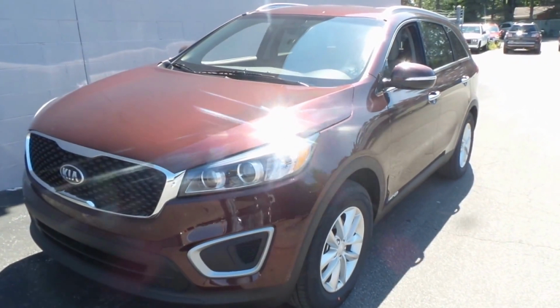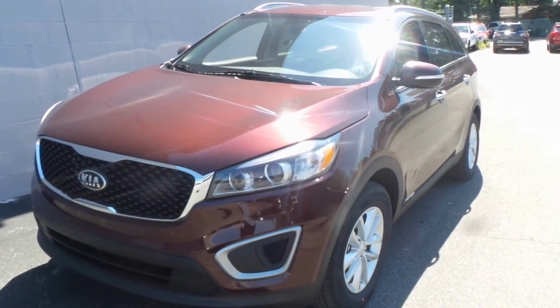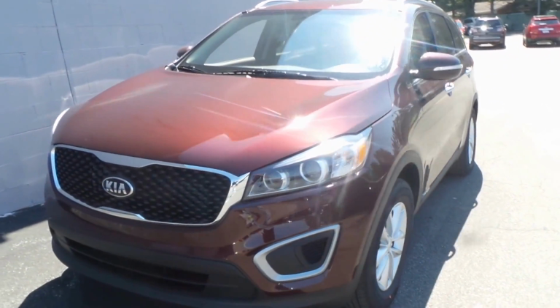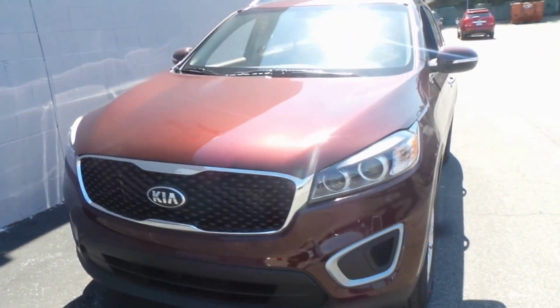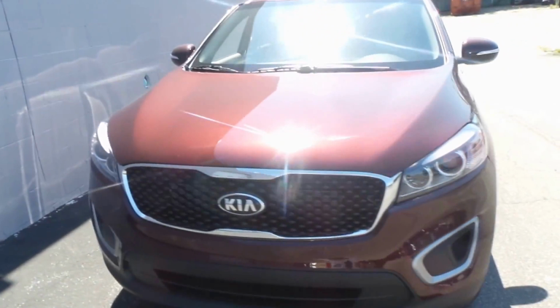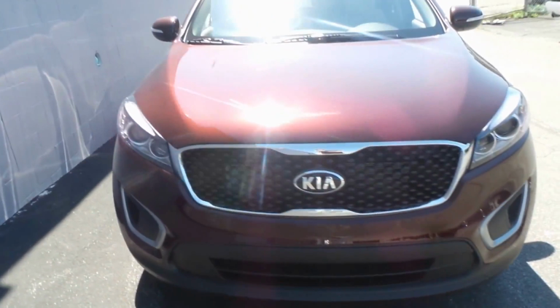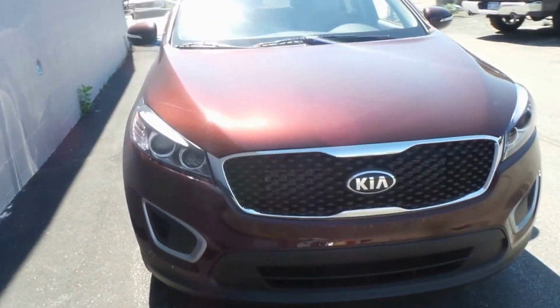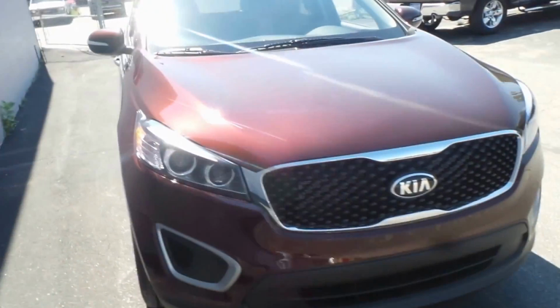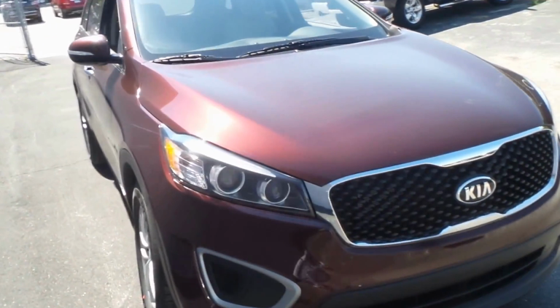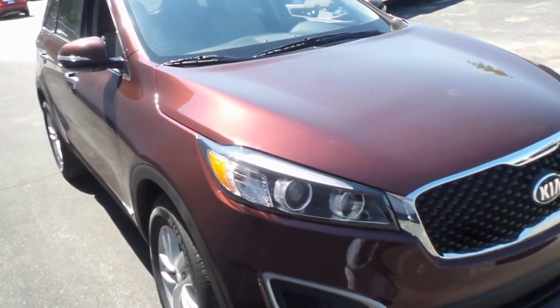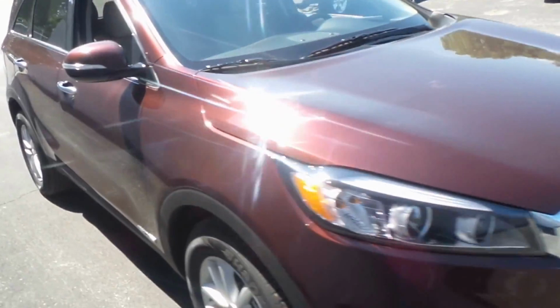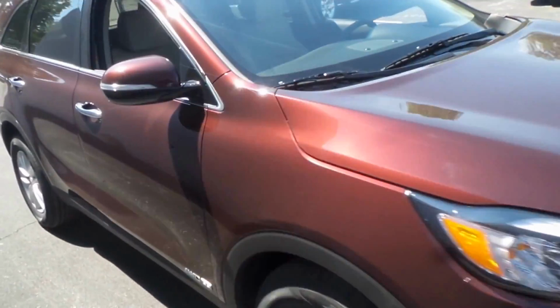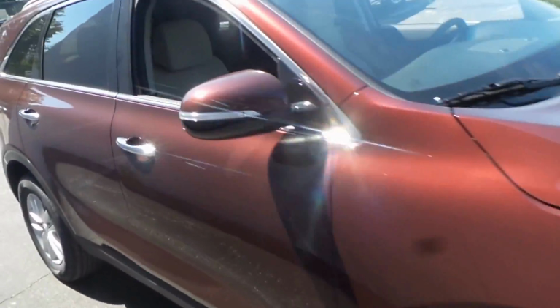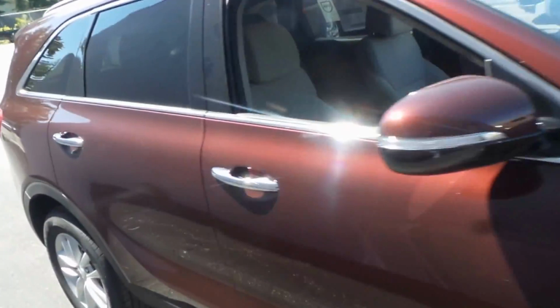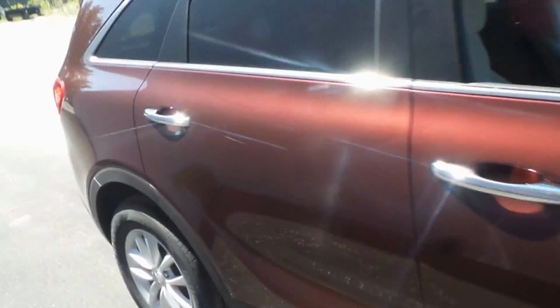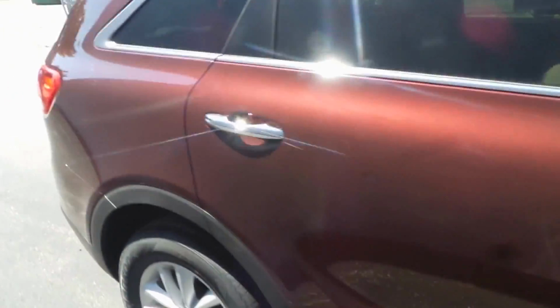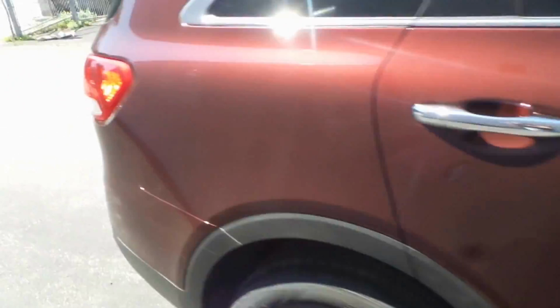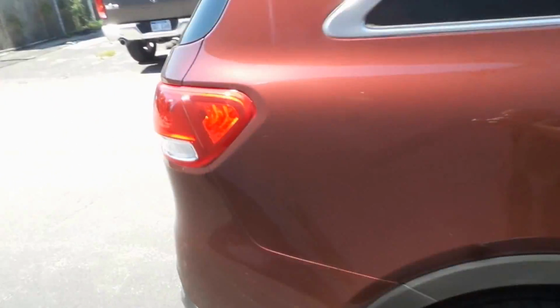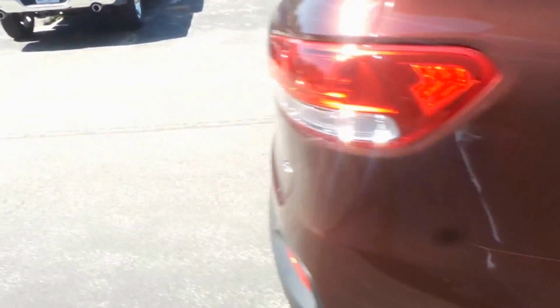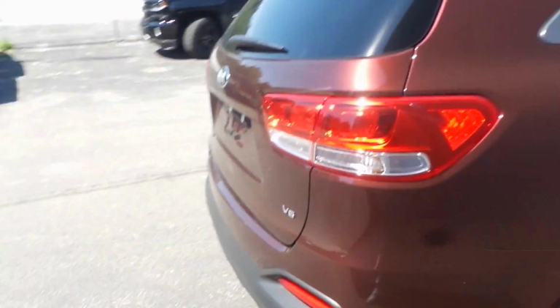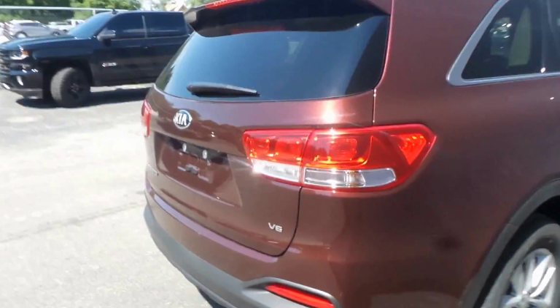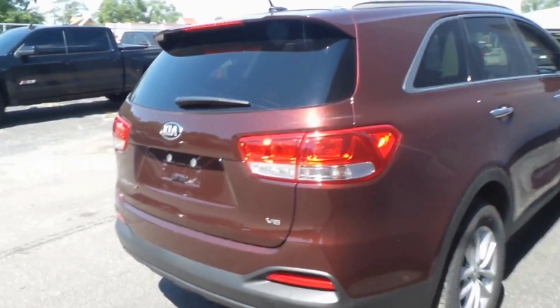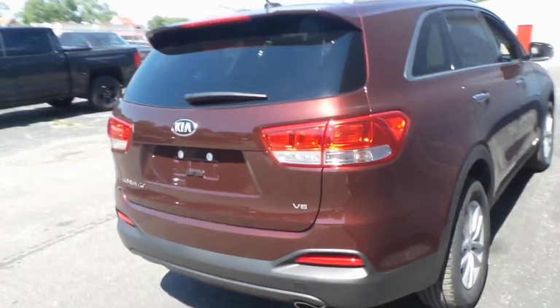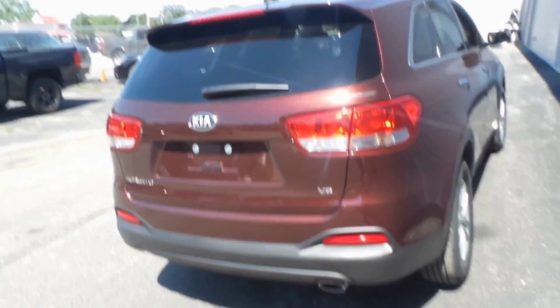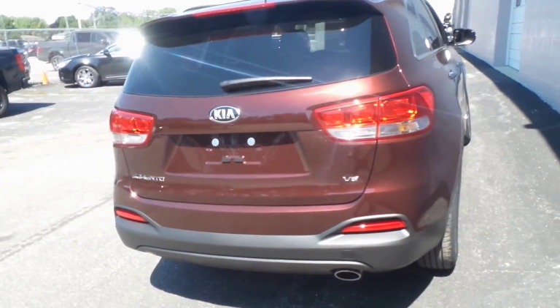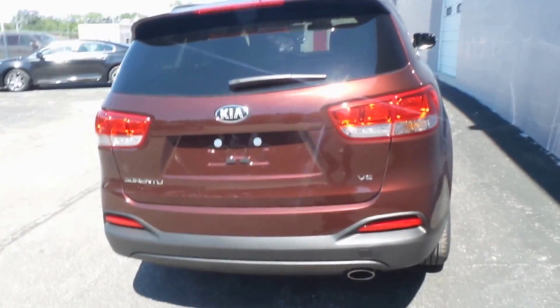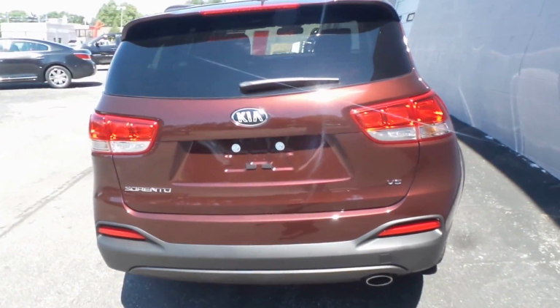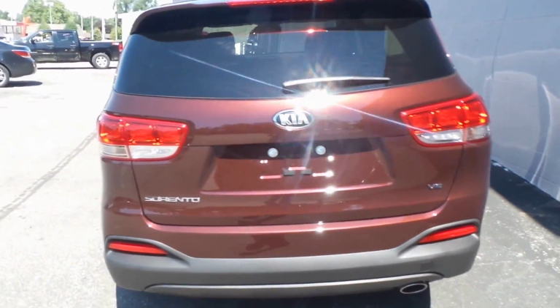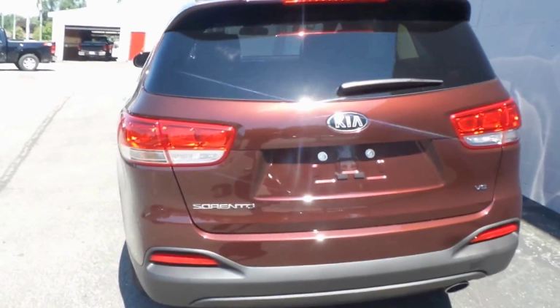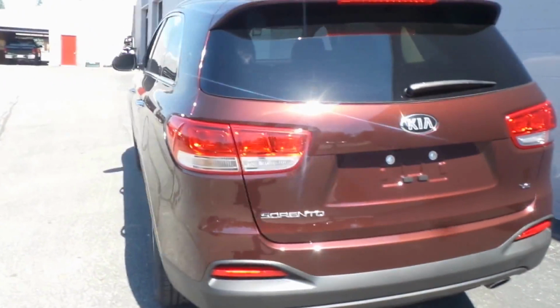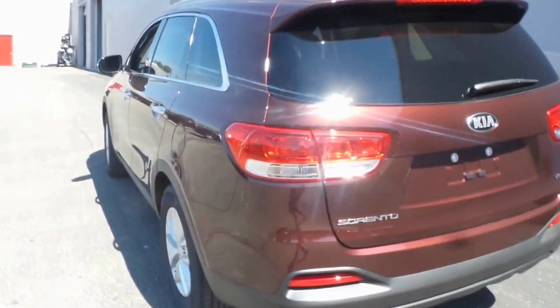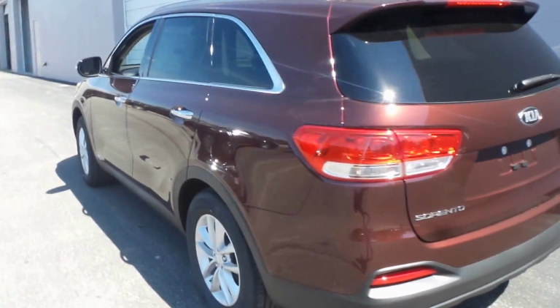All right ladies and gentlemen, we got a 2017 Kia Sorento LX all-wheel drive right here for you. This one is maroon in exterior color — nice vehicle, V6 engine. Can't really go wrong here as far as that goes.